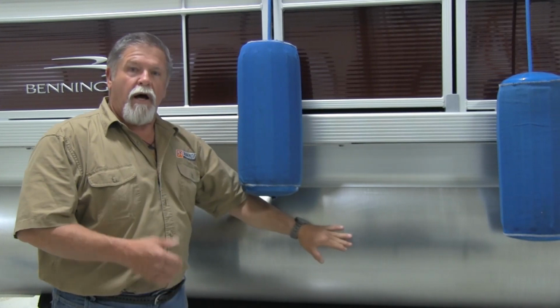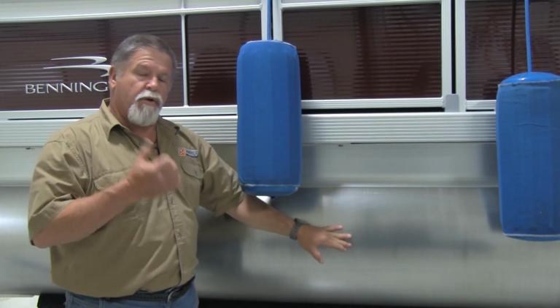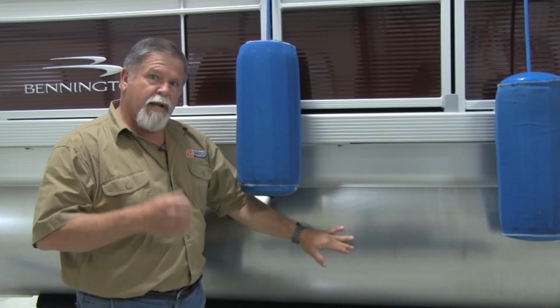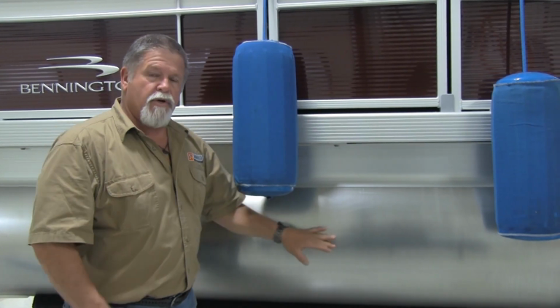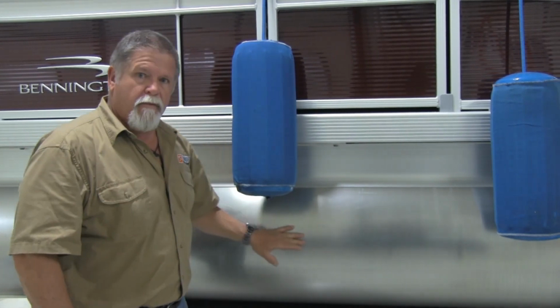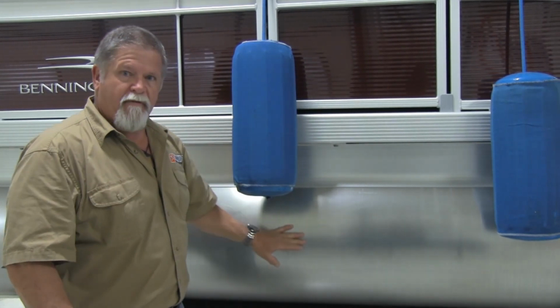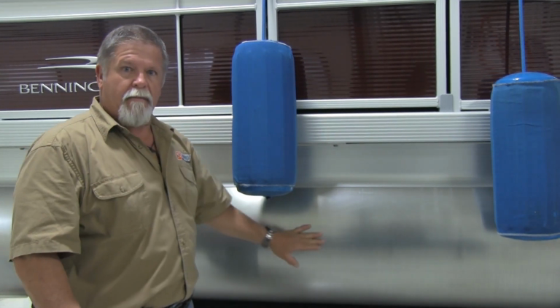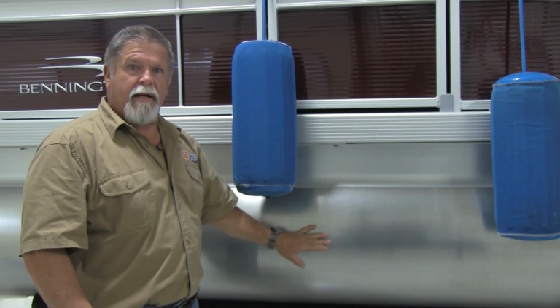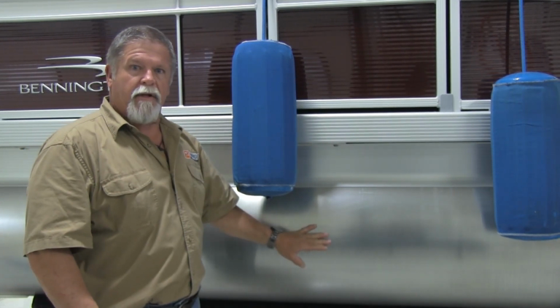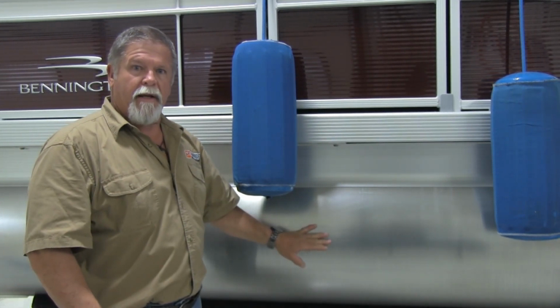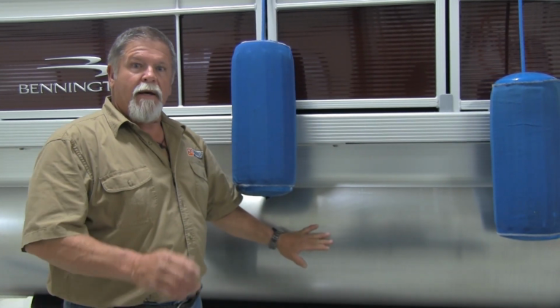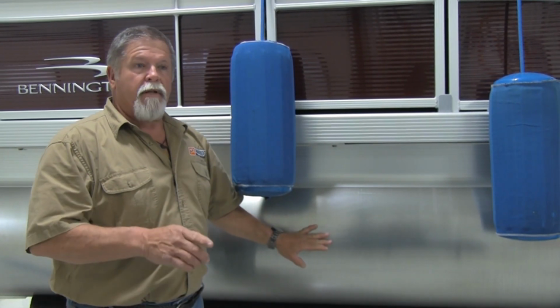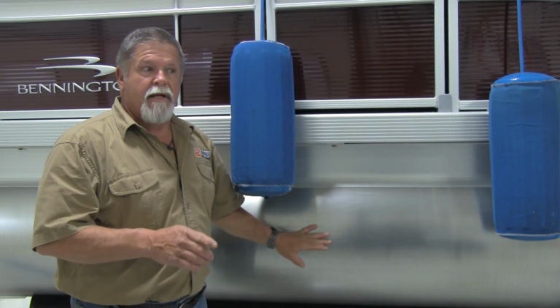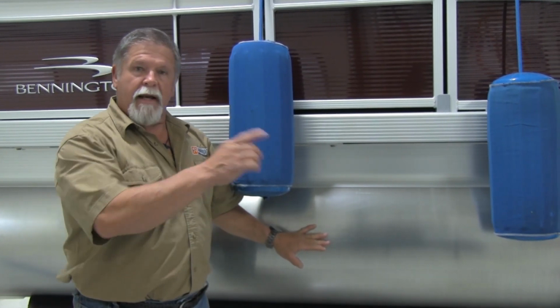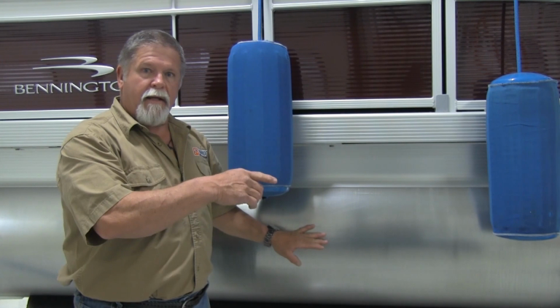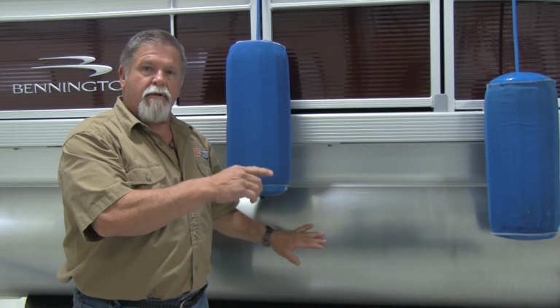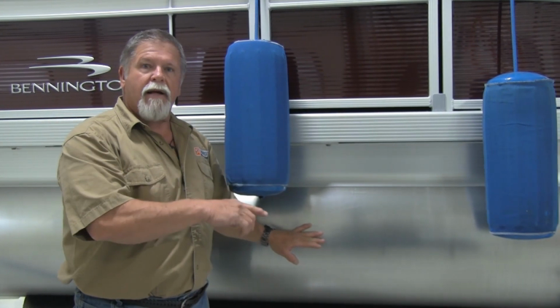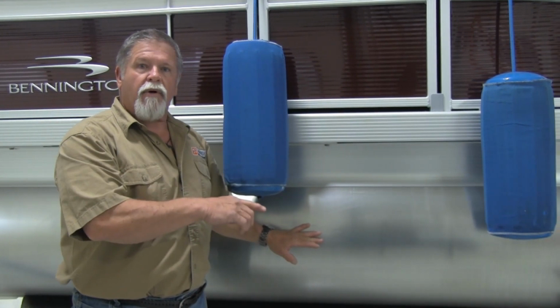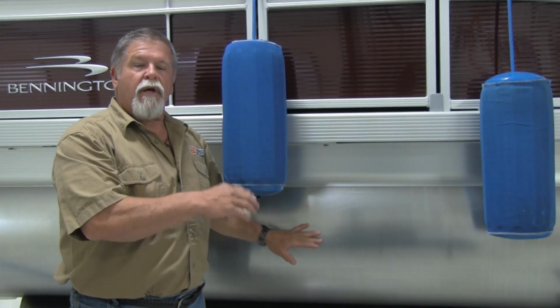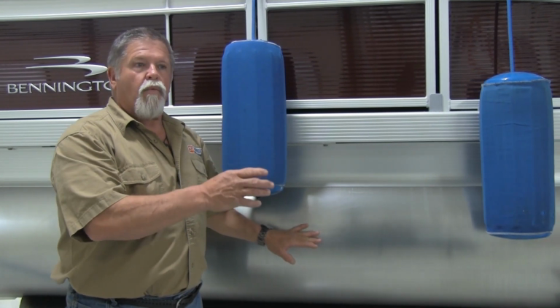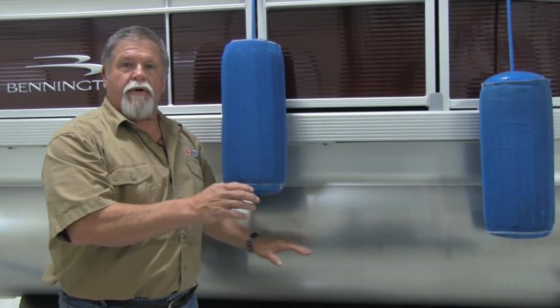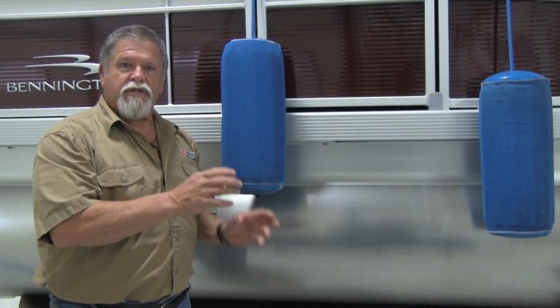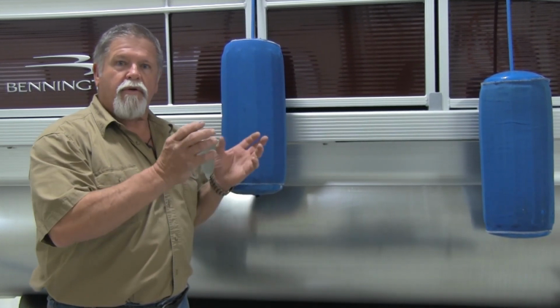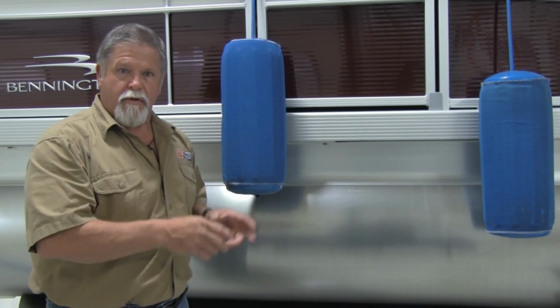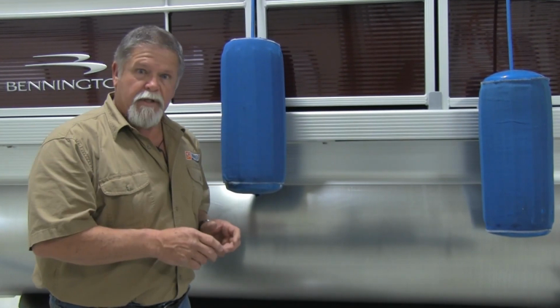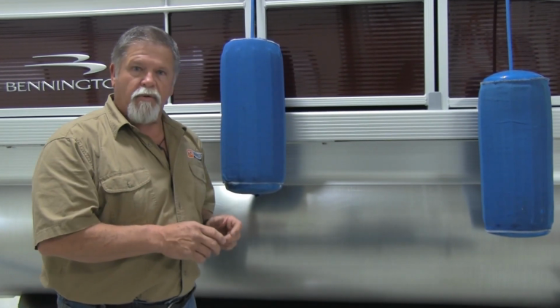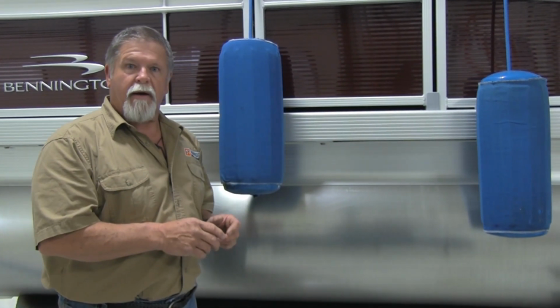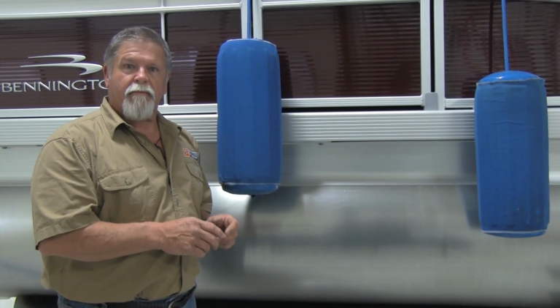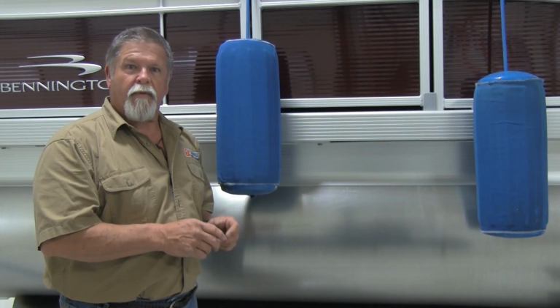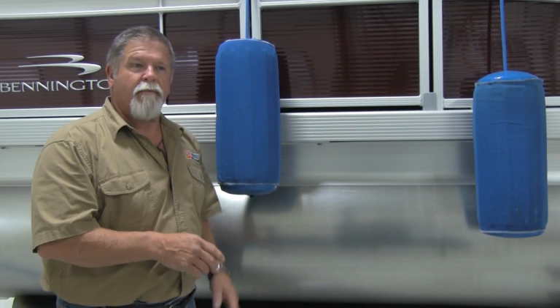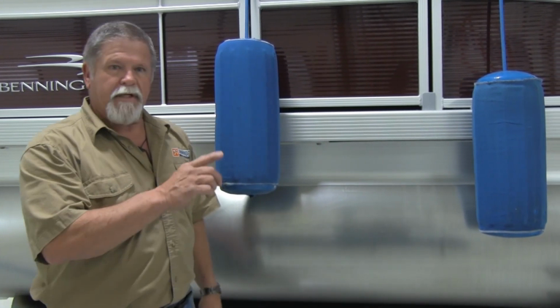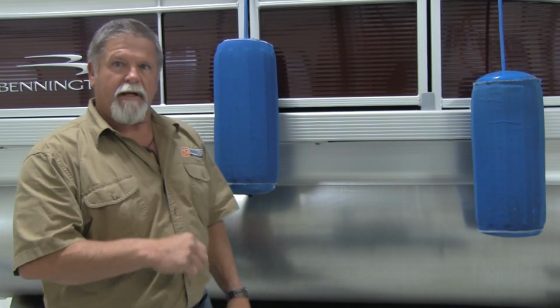I'll show you some damage on another boat I've got in the back in a little bit. But in the meantime I'd like to take you to the back of the boat and we're going to address how you strap these boats down. See you in a second.